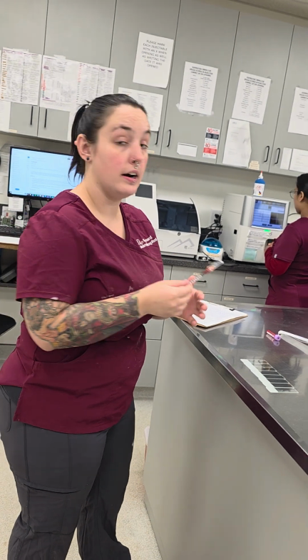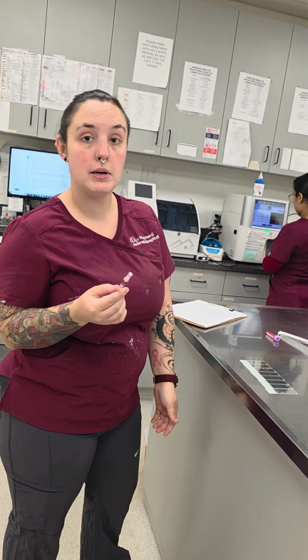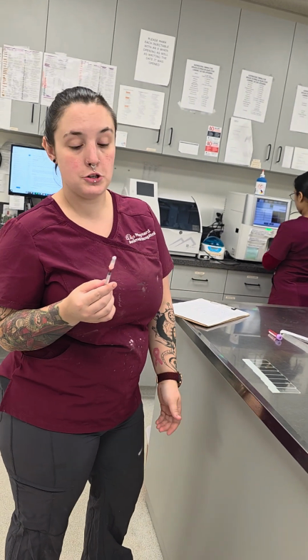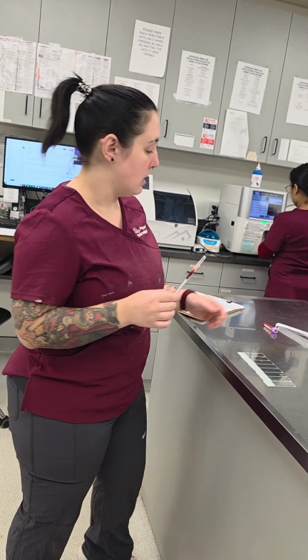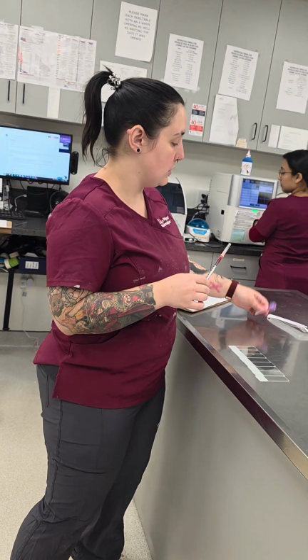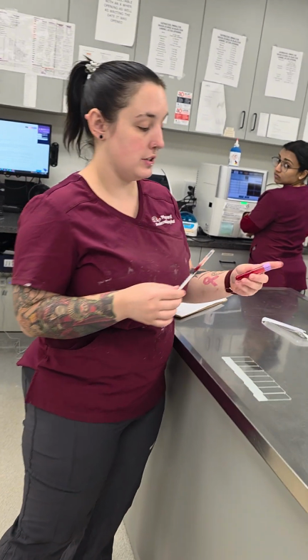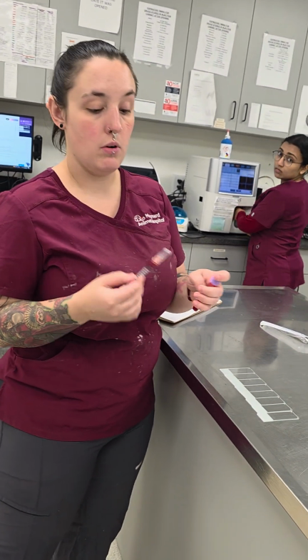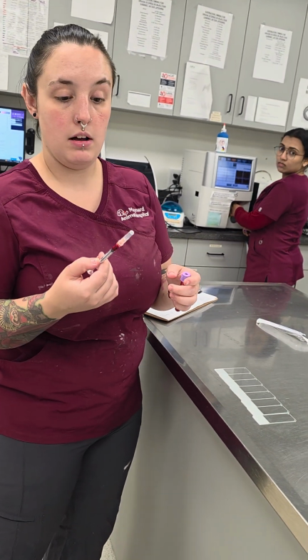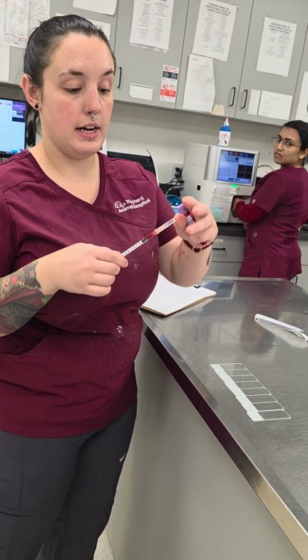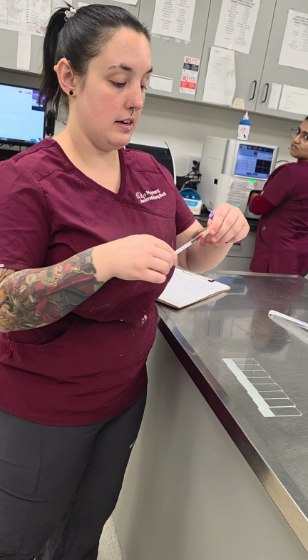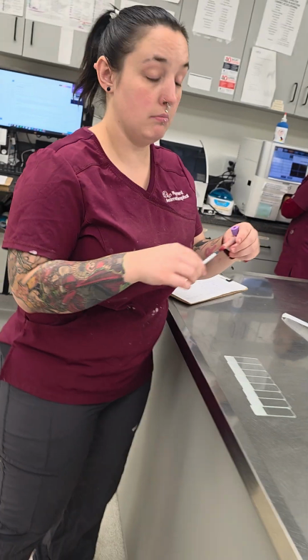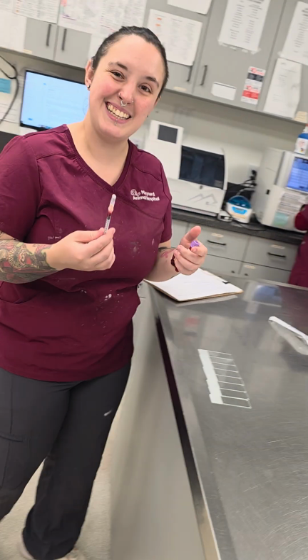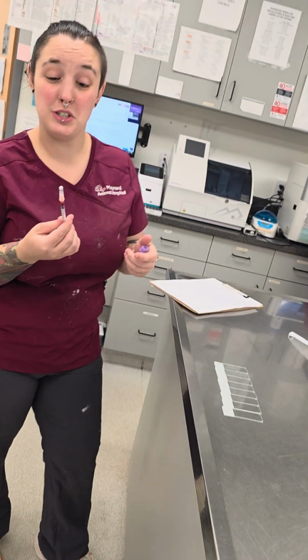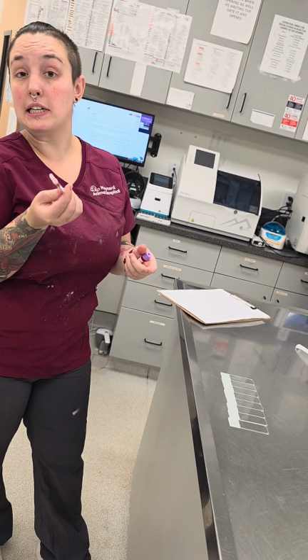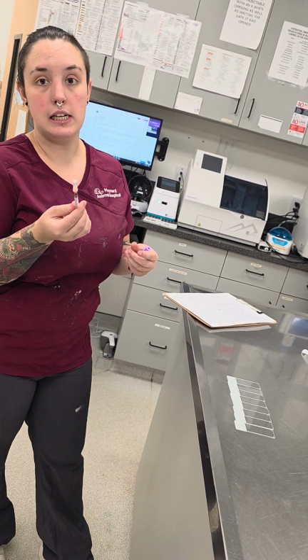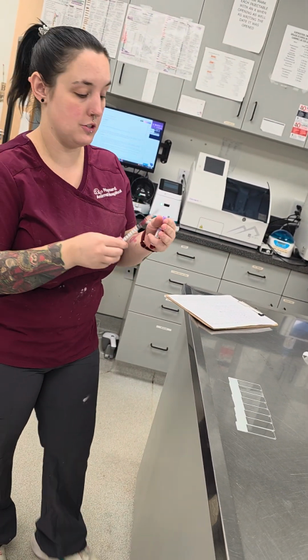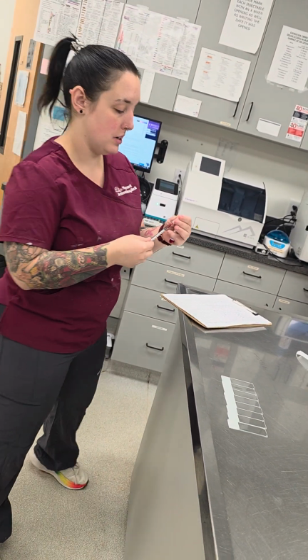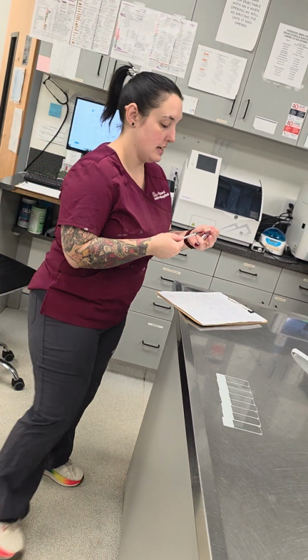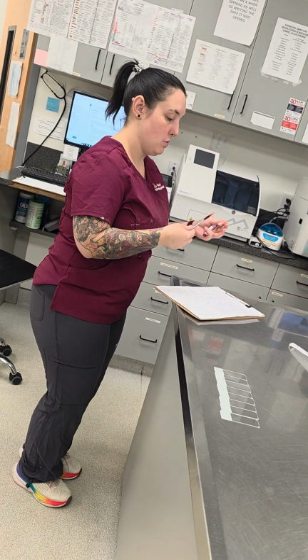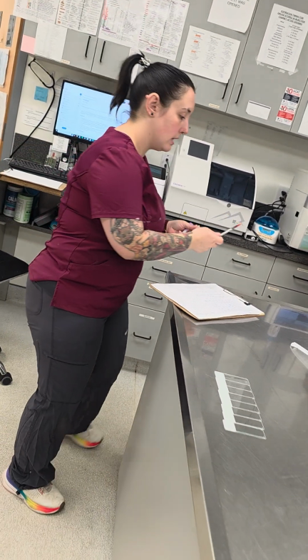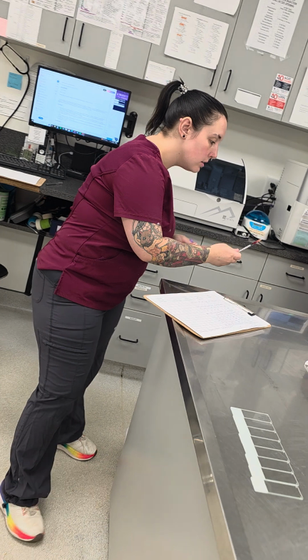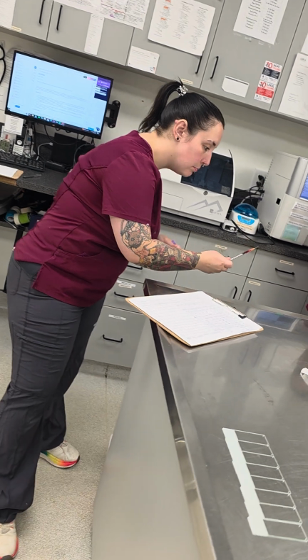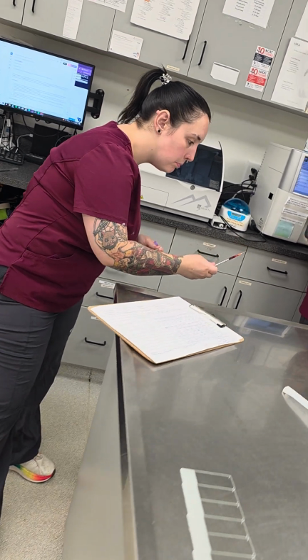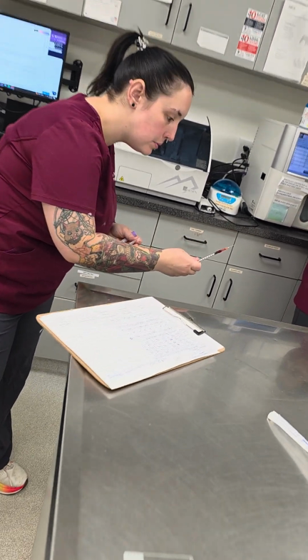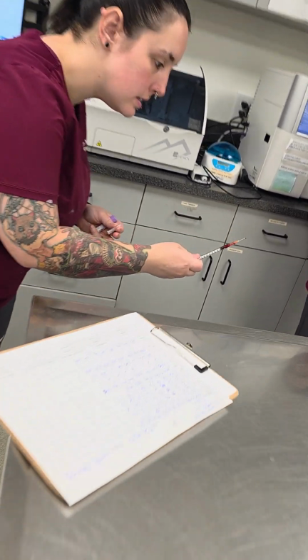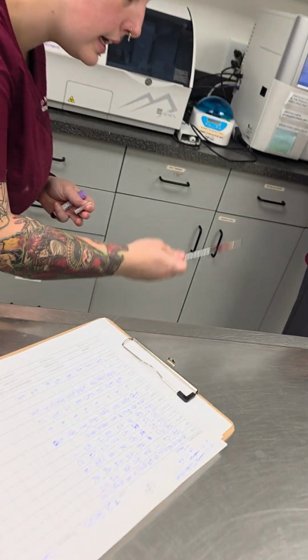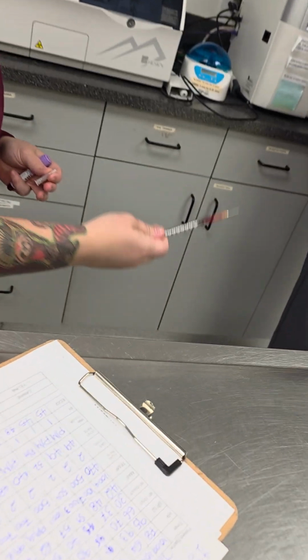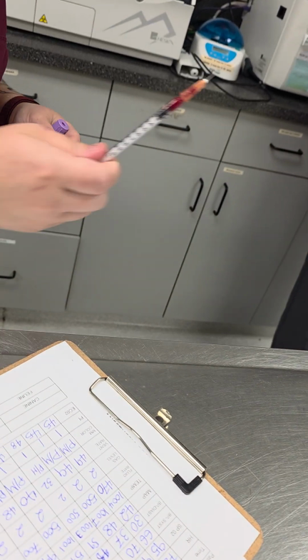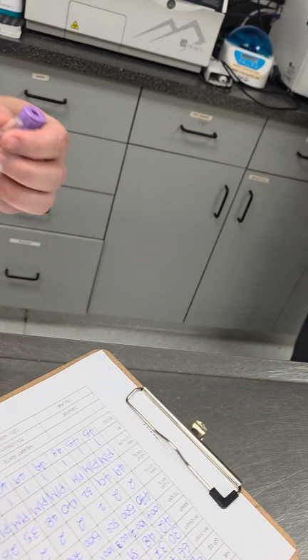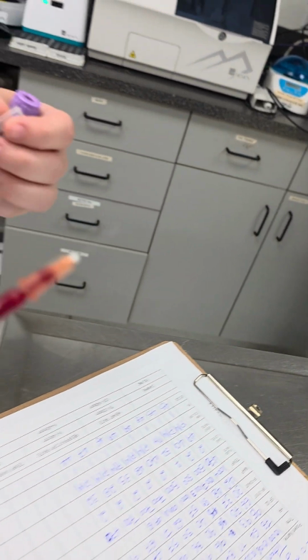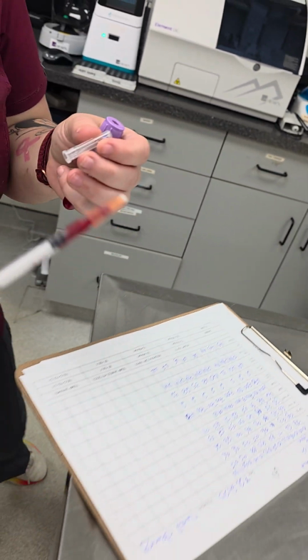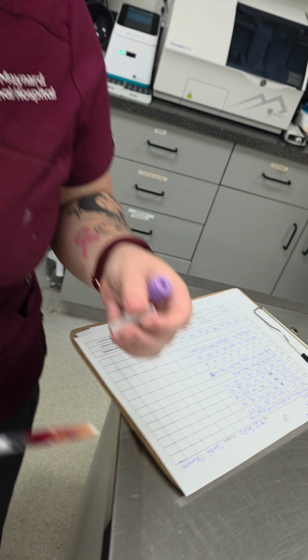Alright, we're going to make a platelet smear. So you have your sample, you get it in — it's easier for me to do it in a syringe — and then you will get on just to the edge, so that way there's no bubble.